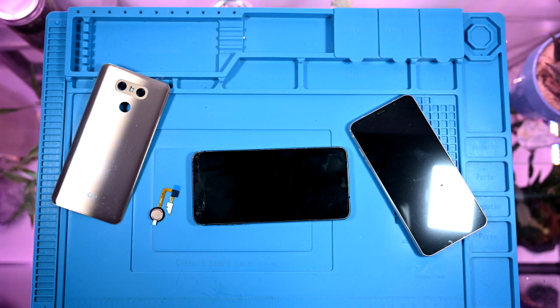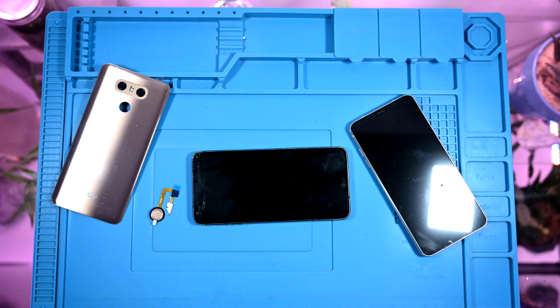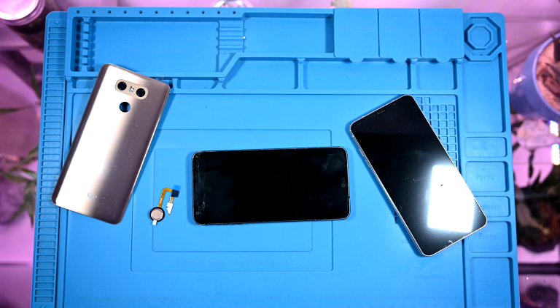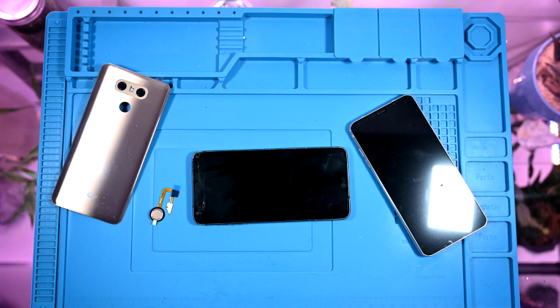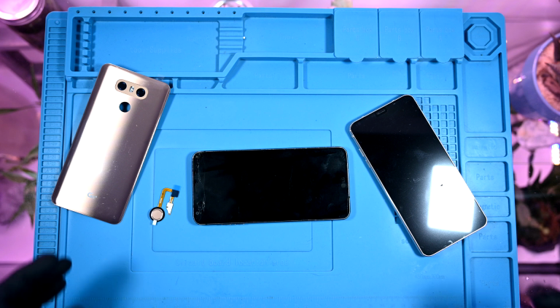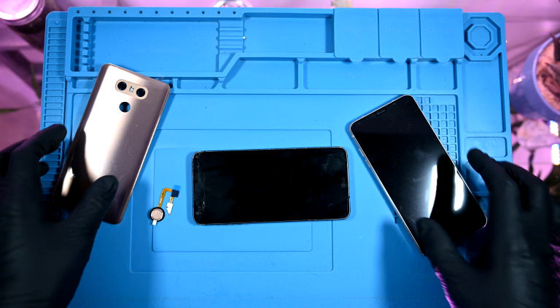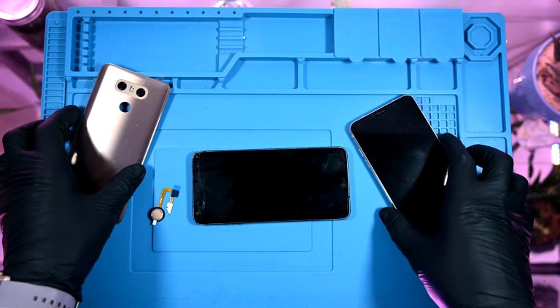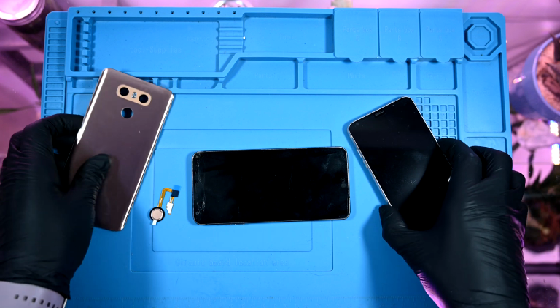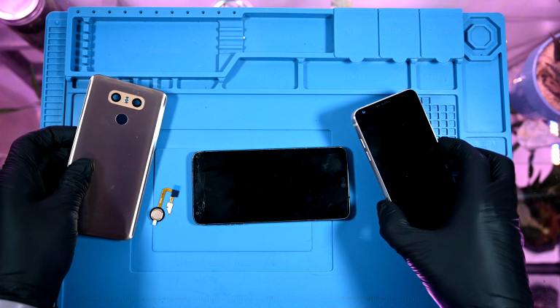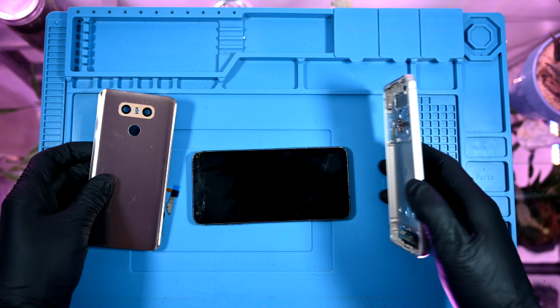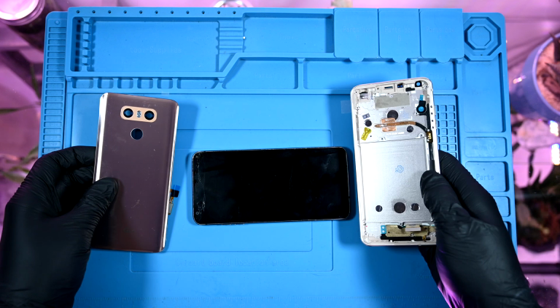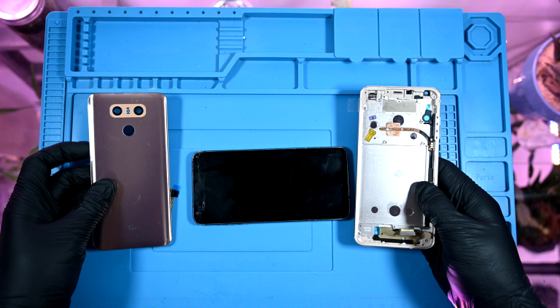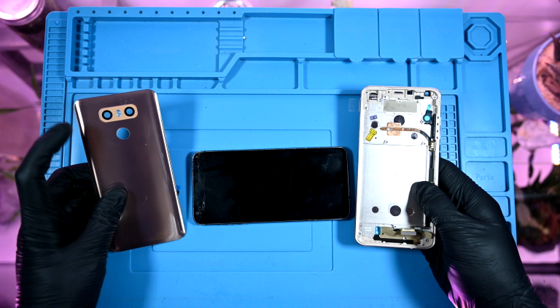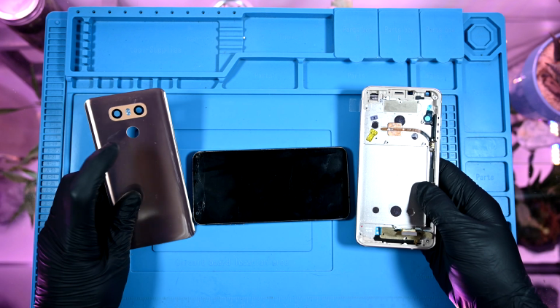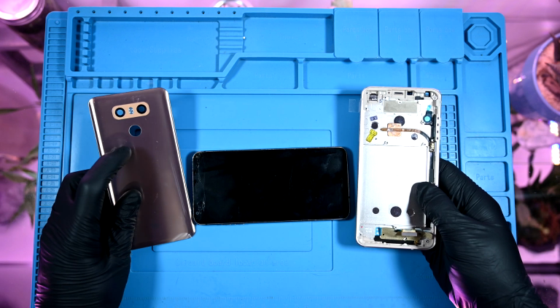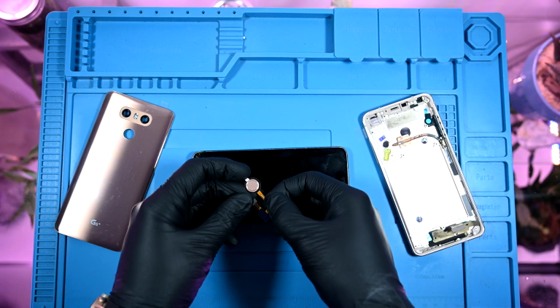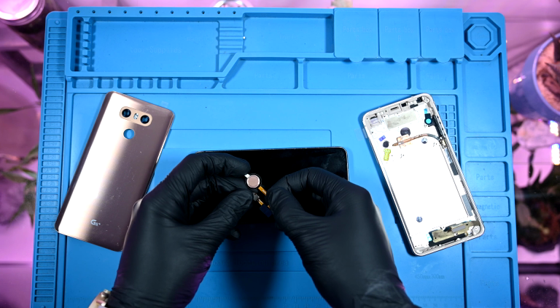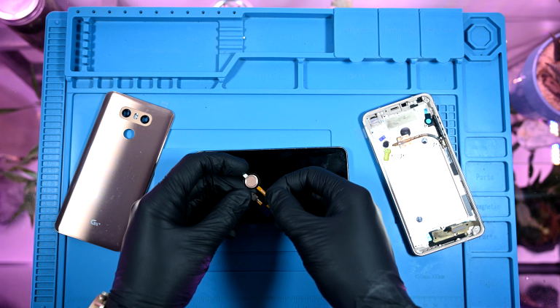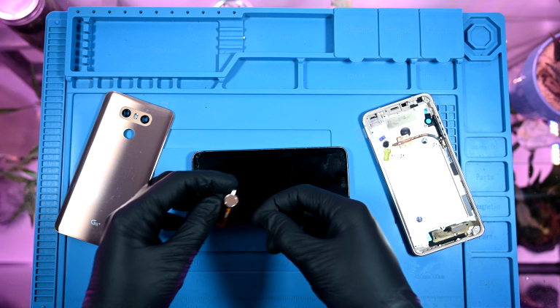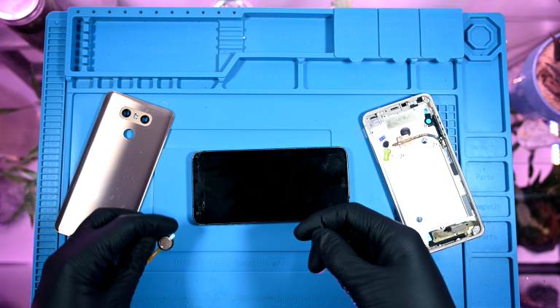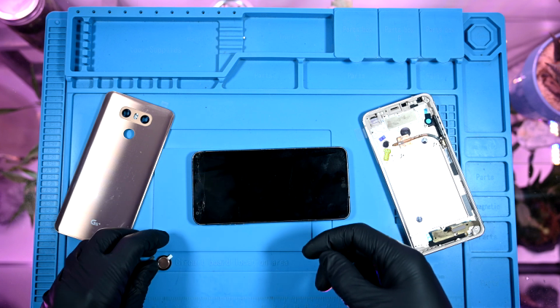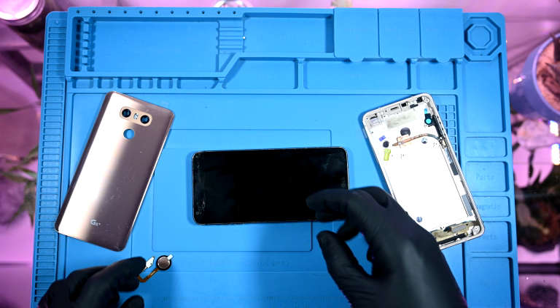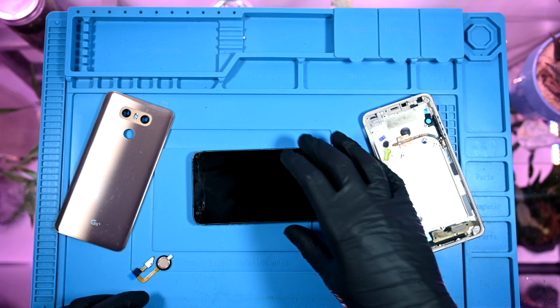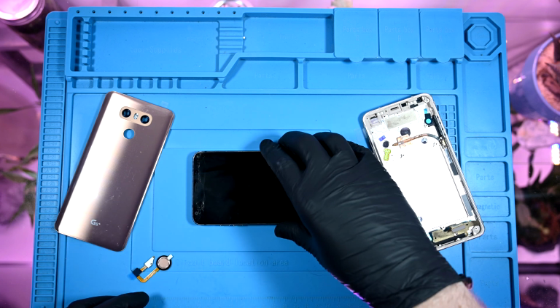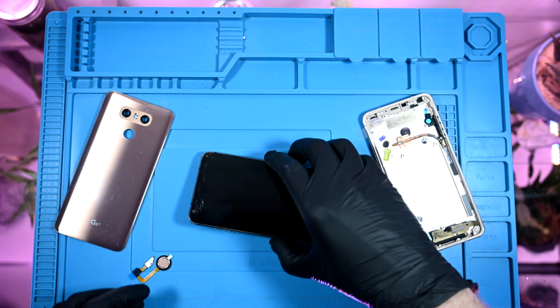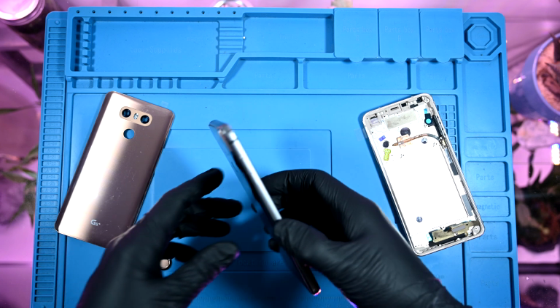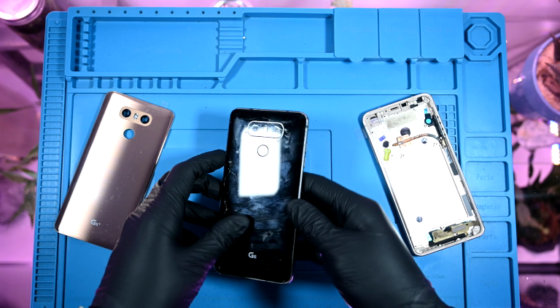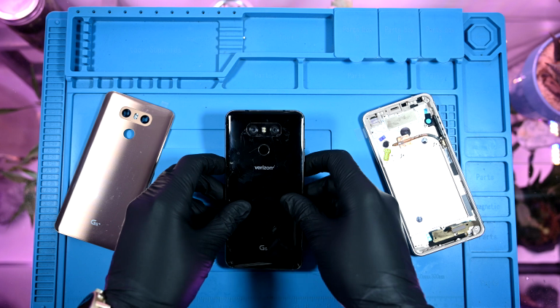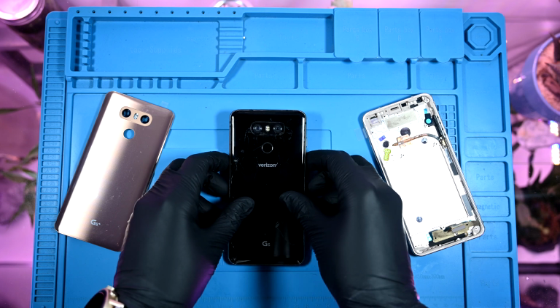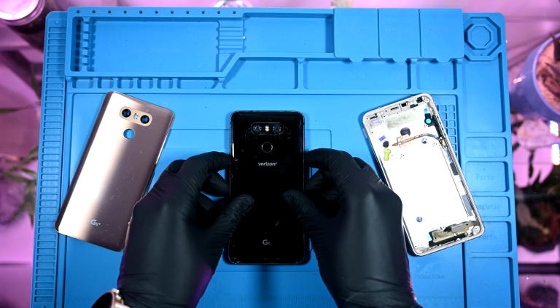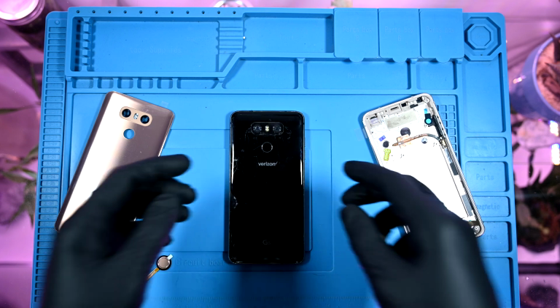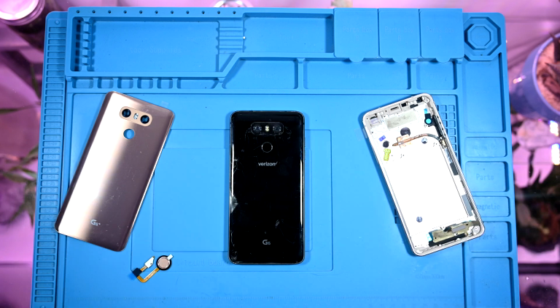I've gotten some replacement parts, including a new display and frame assembly in gold, a new gold back glass, and a new fingerprint reader to match. I'm going to be doing some custom designing on the back glass that should allow us to see the inner workings of the phone.